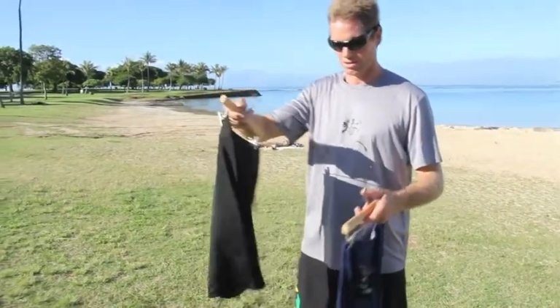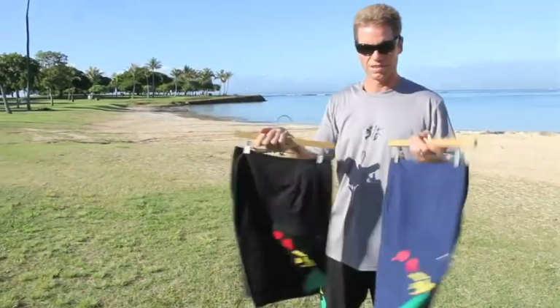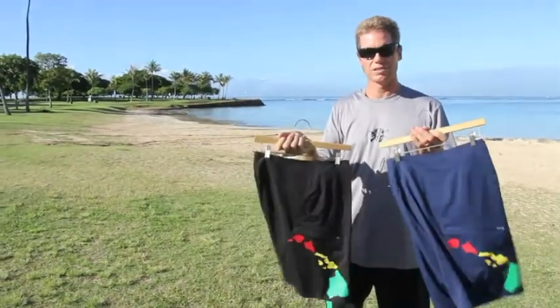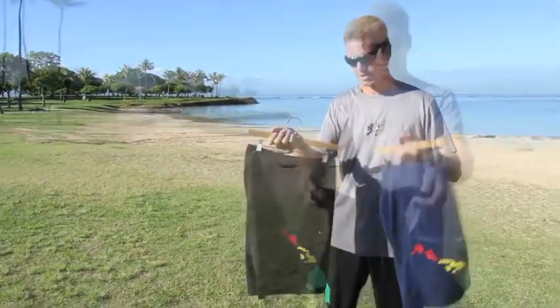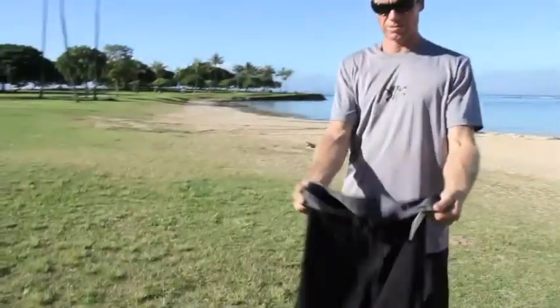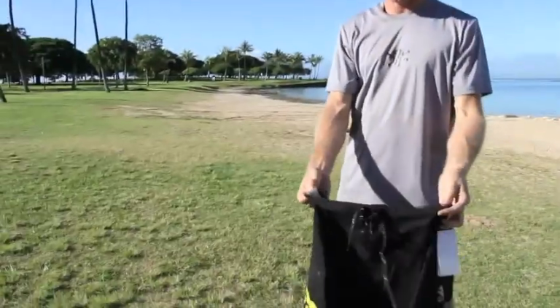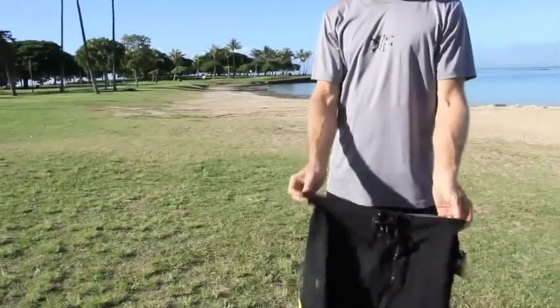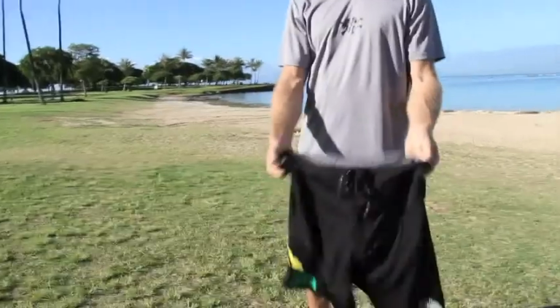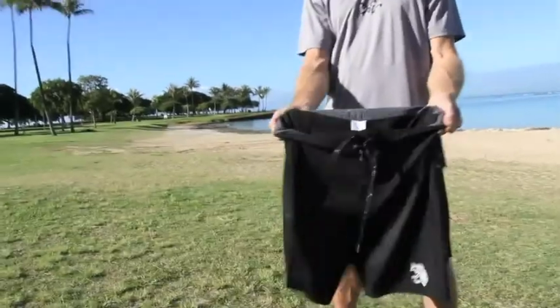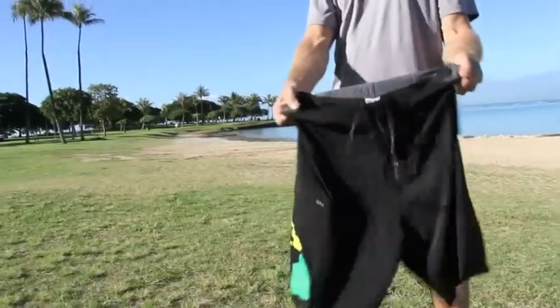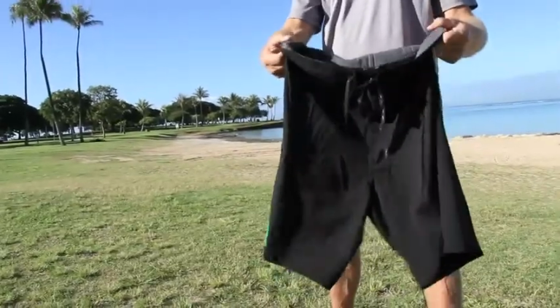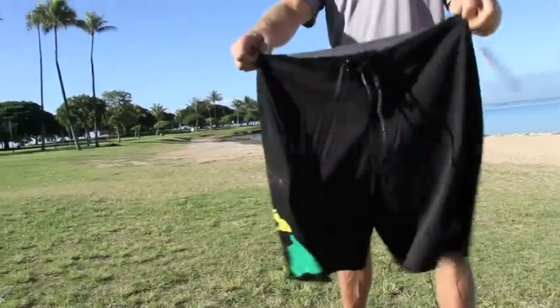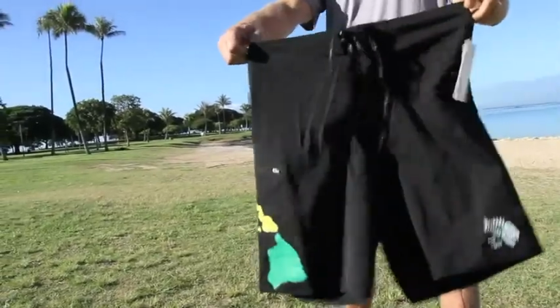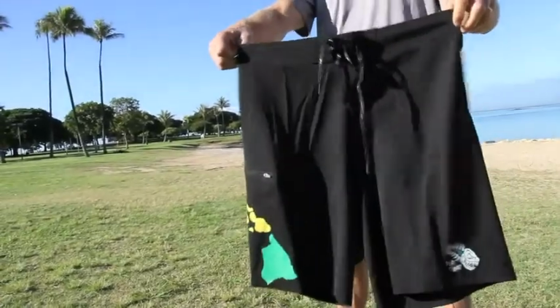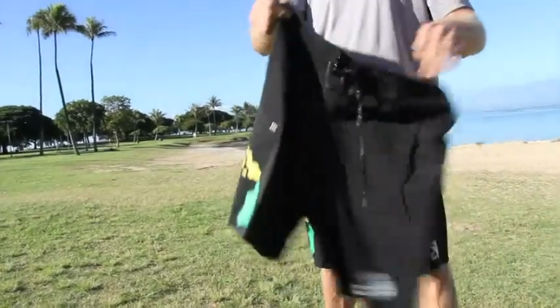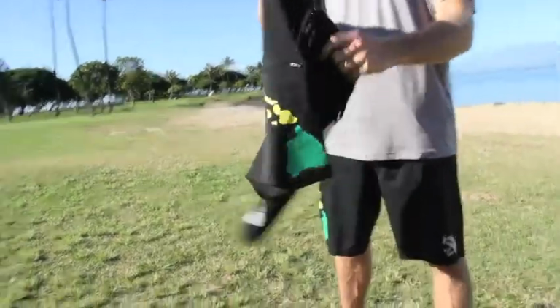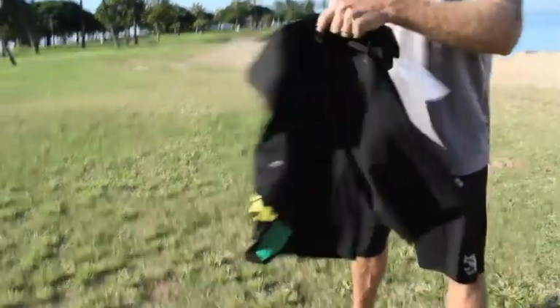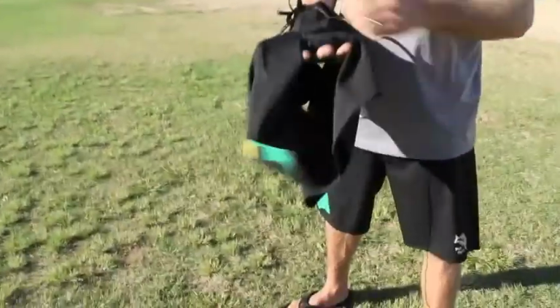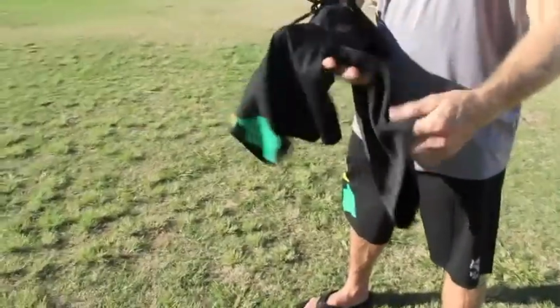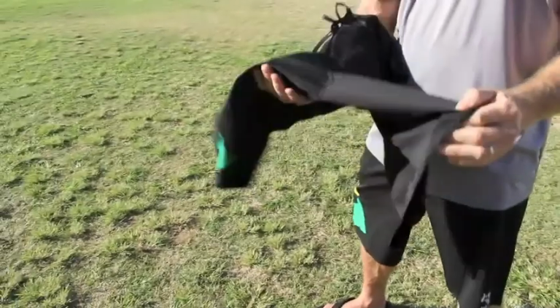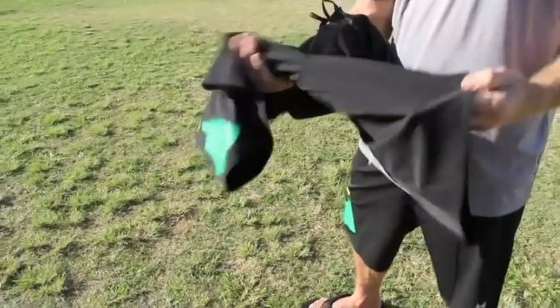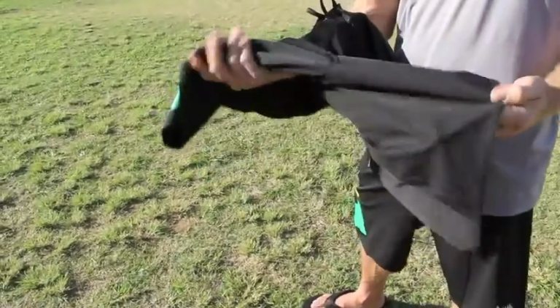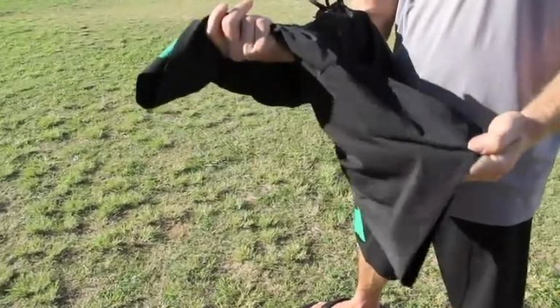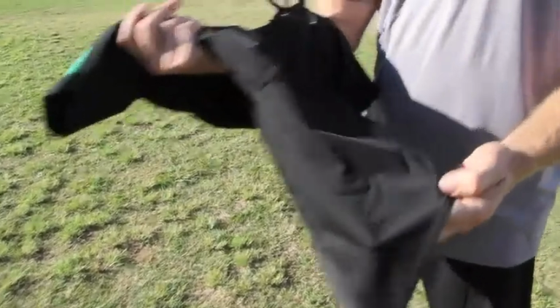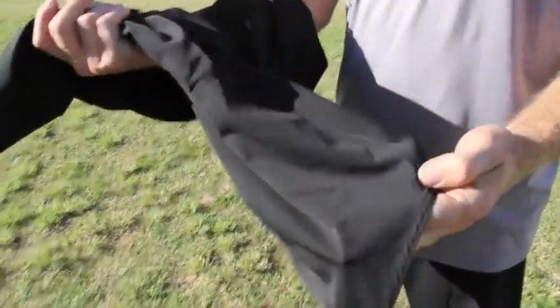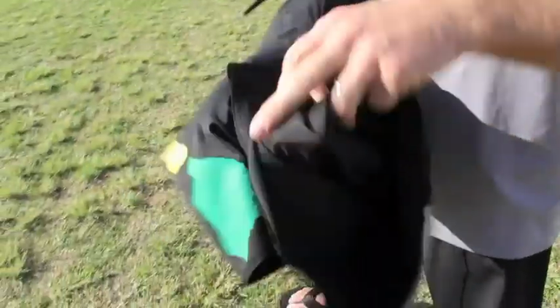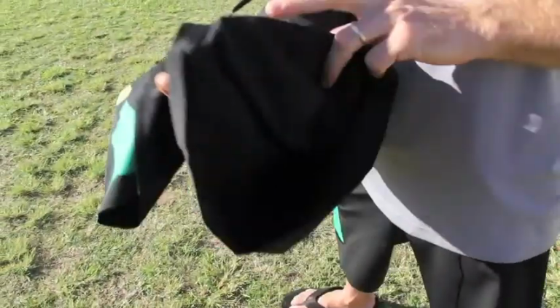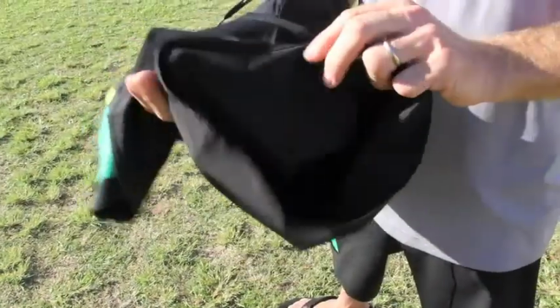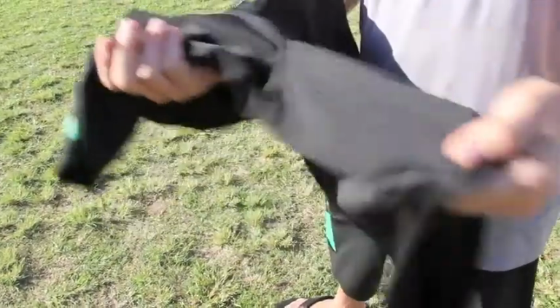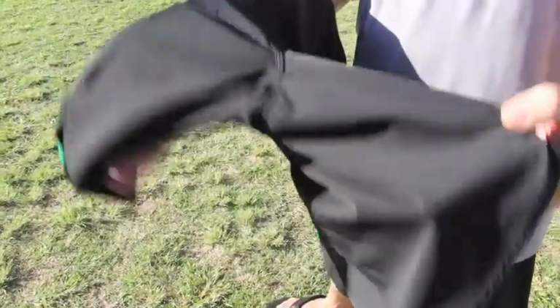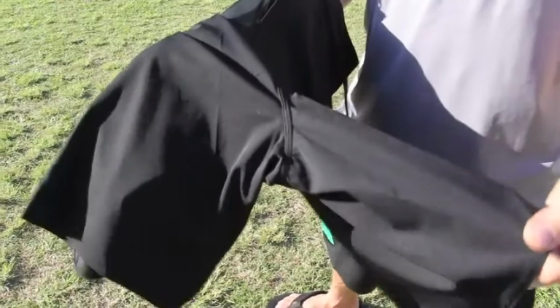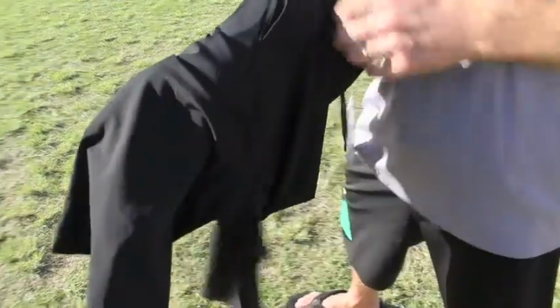It comes in navy and black, and the waistband doesn't stretch so you get a nice fit around the waist. There's no inseam on the inside of the leg, so that helps with less rashing when you sit on your board.